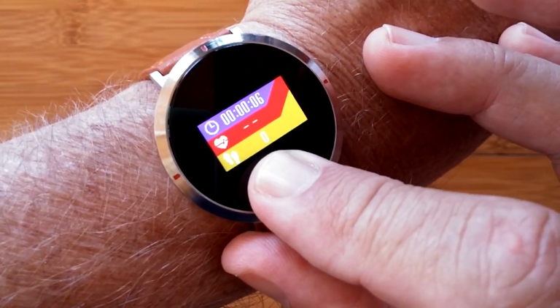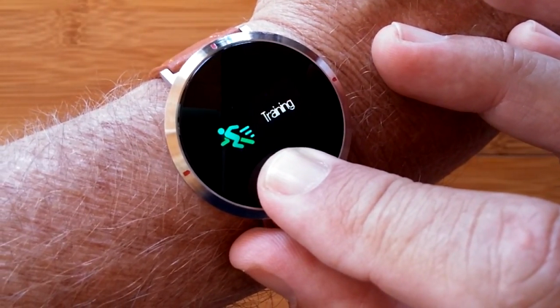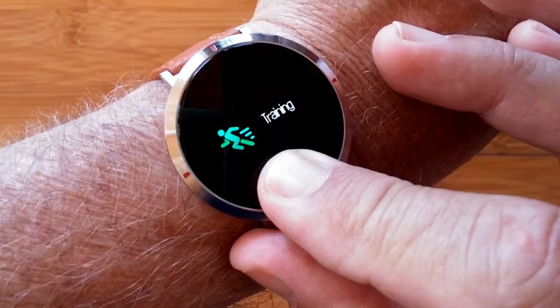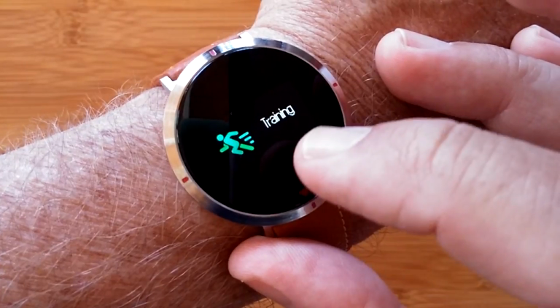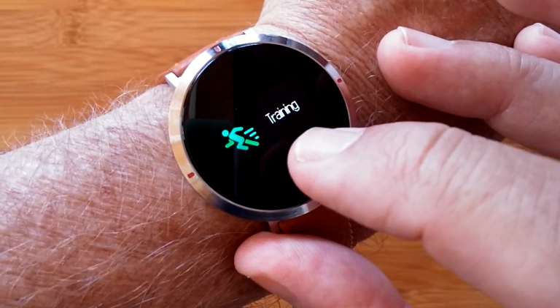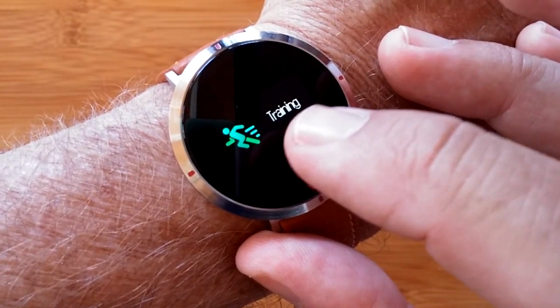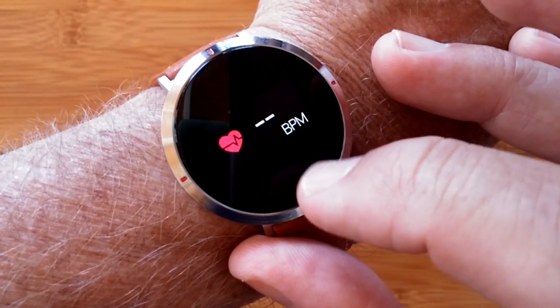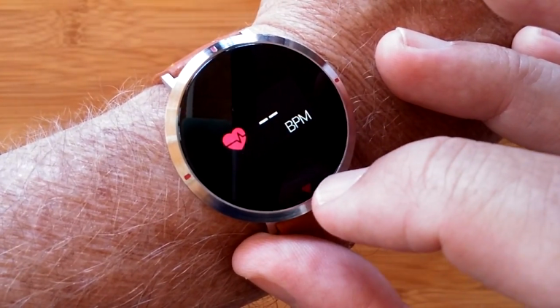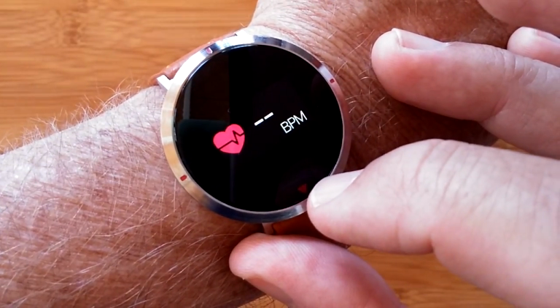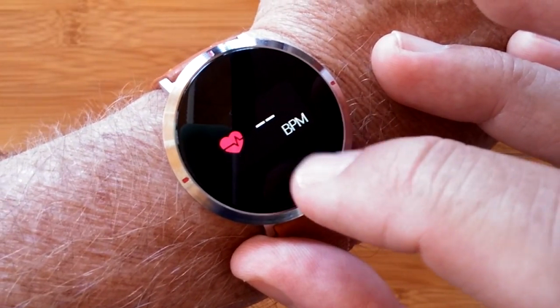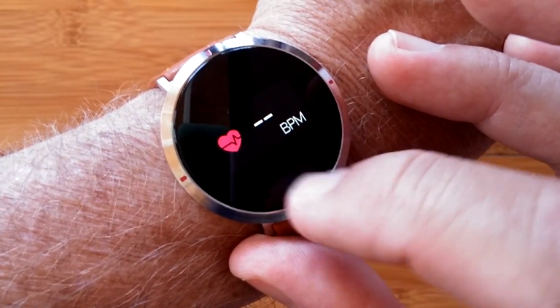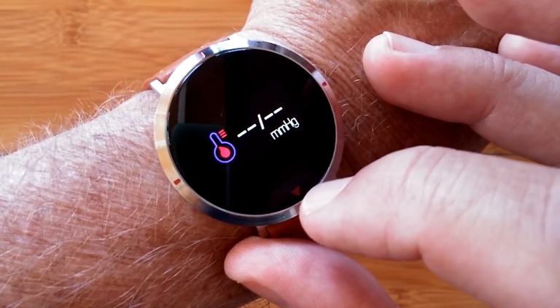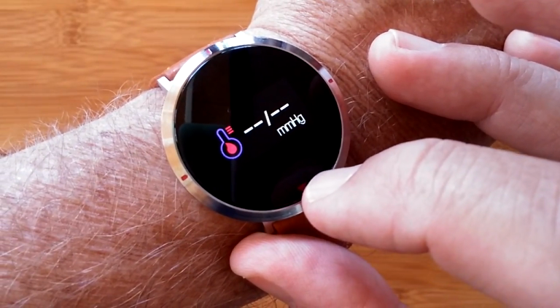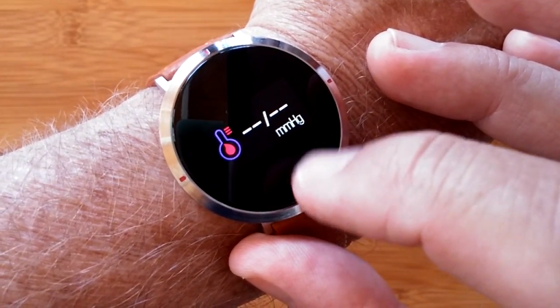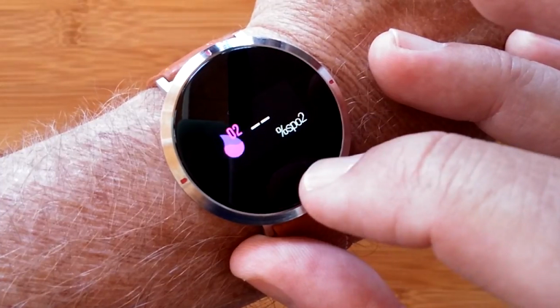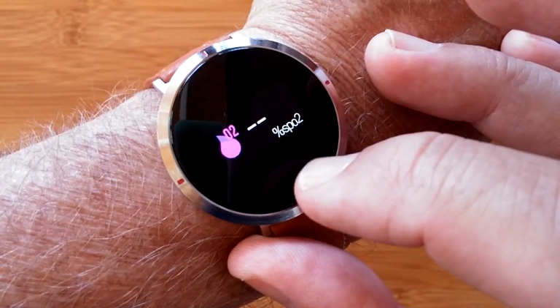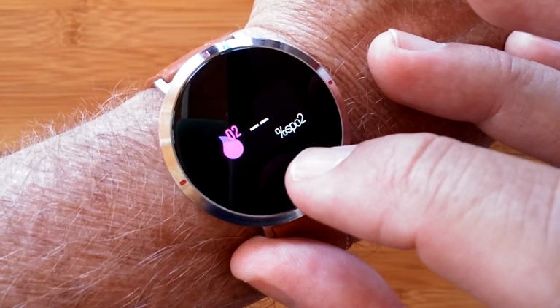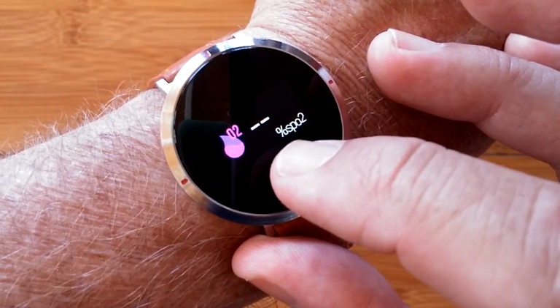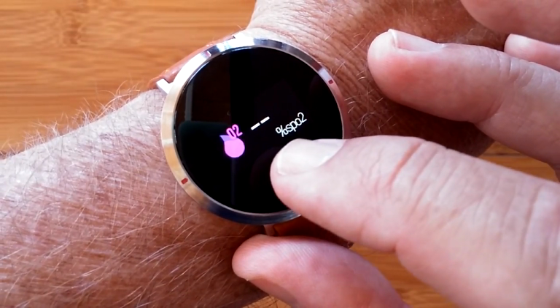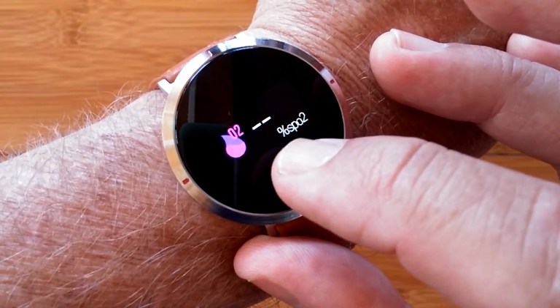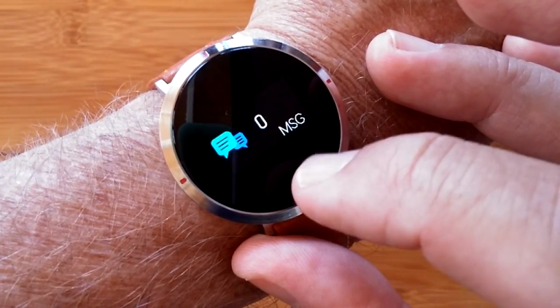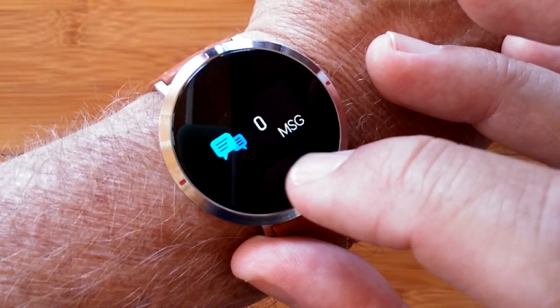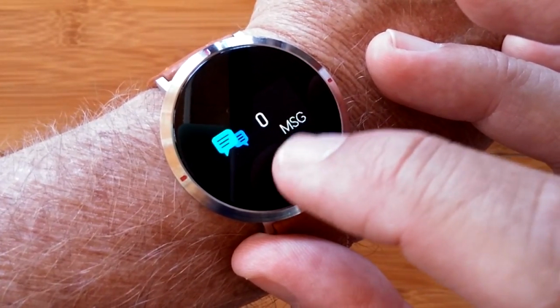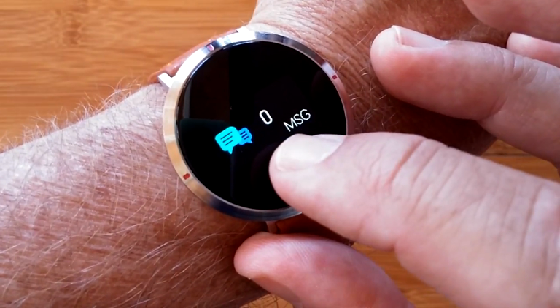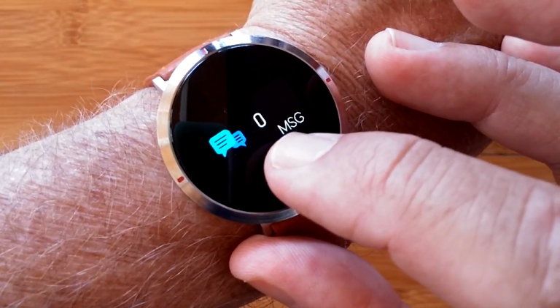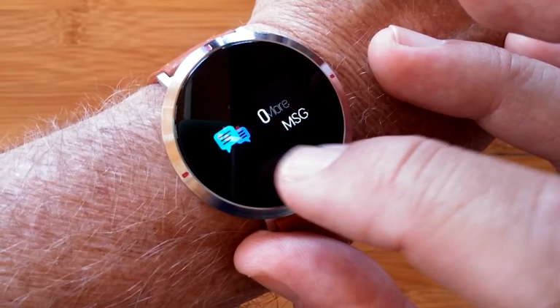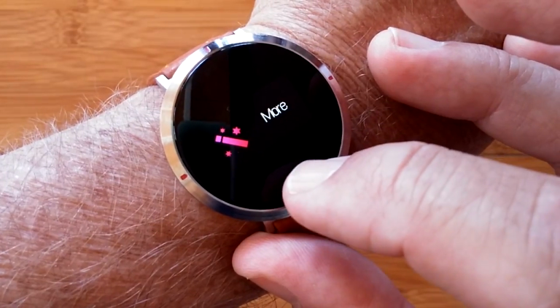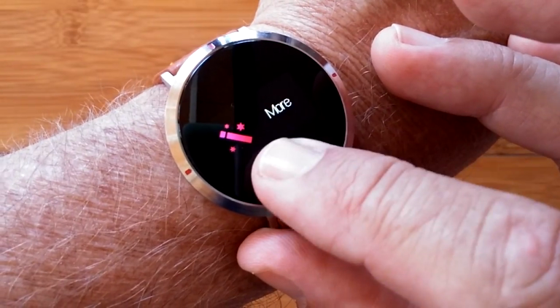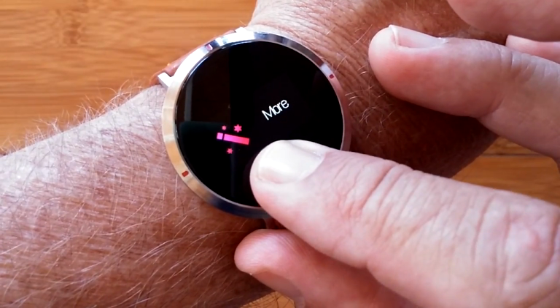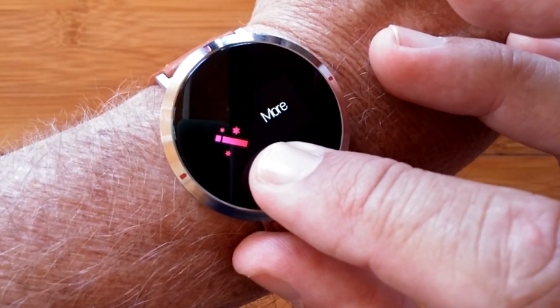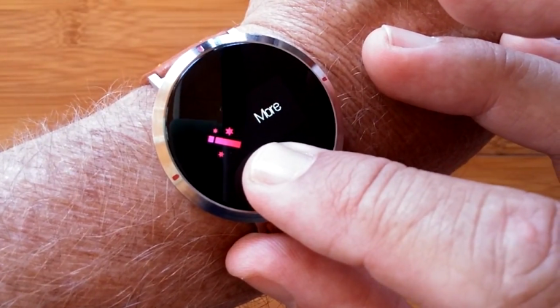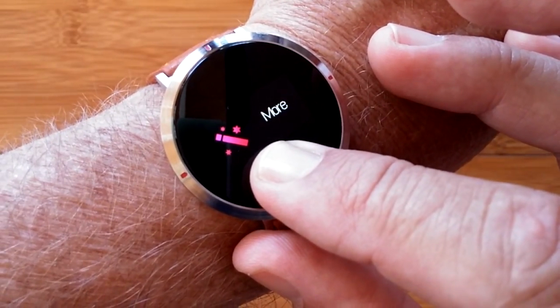You can factor that in when you transfer it to the app on your phone. You have blood pressure, heart rate, and blood oxygen all taken on this watch, including notifications of messages and more.